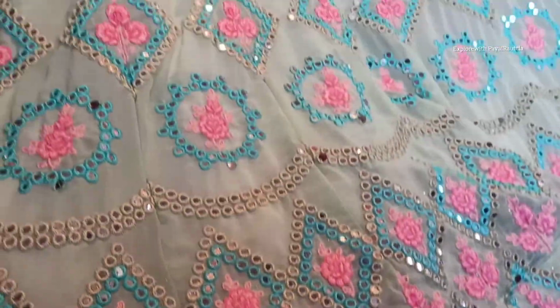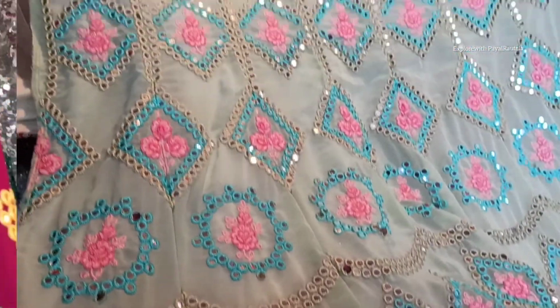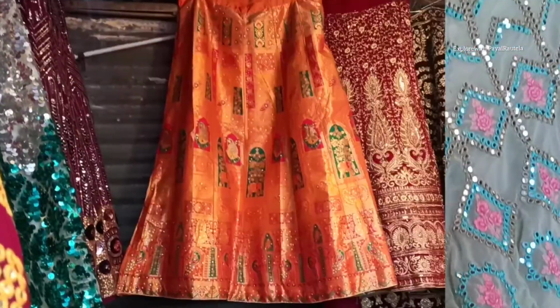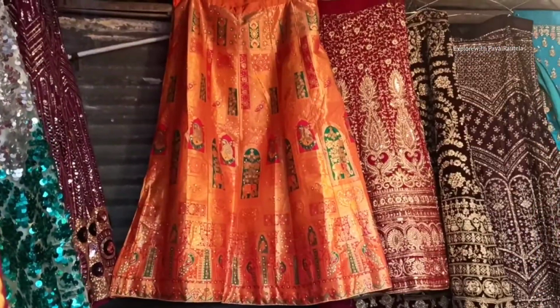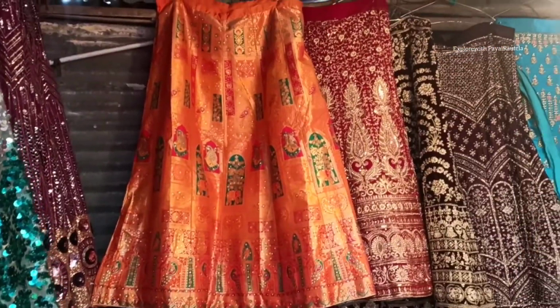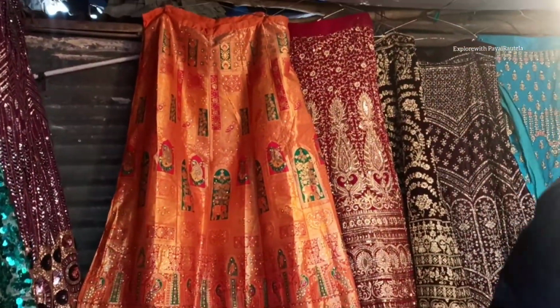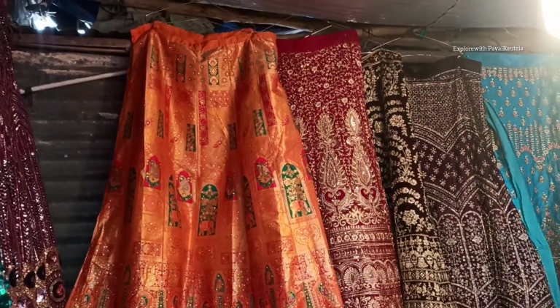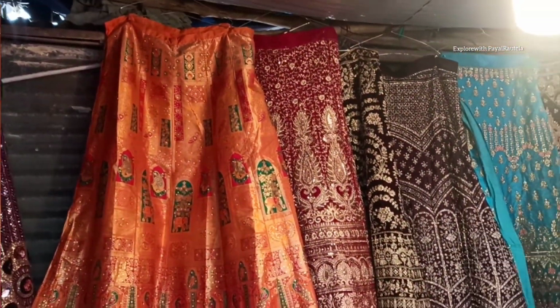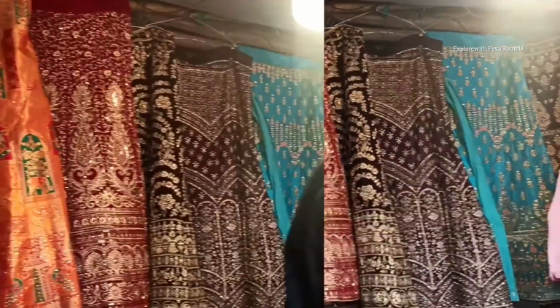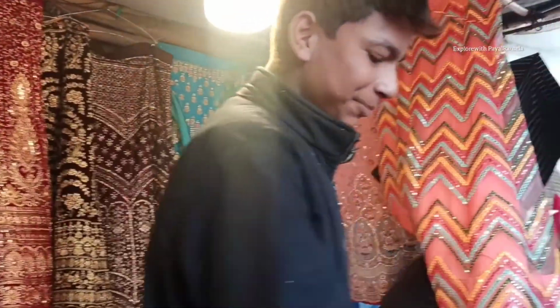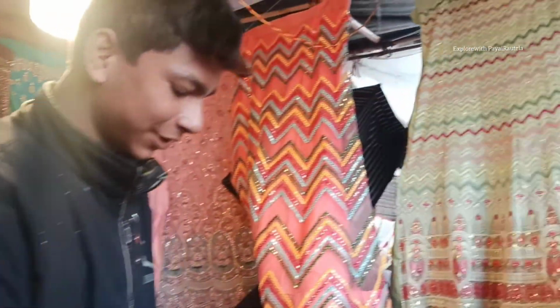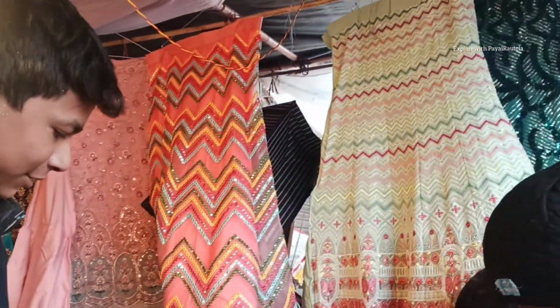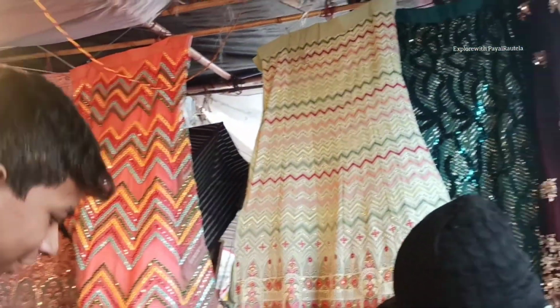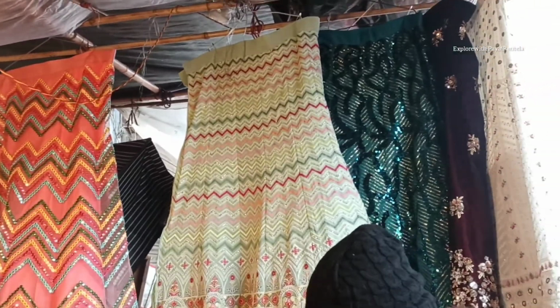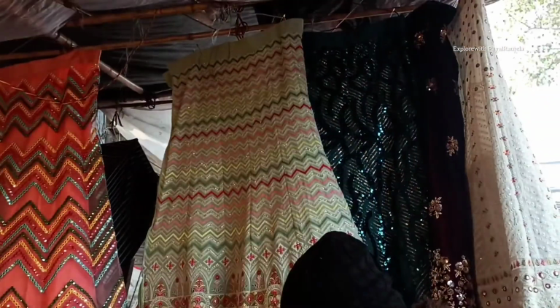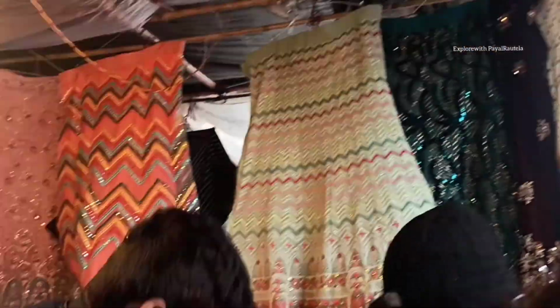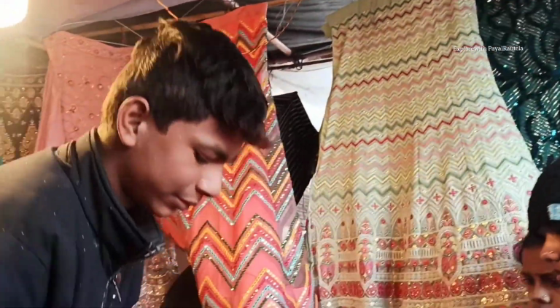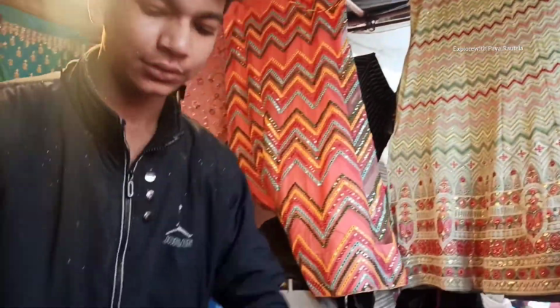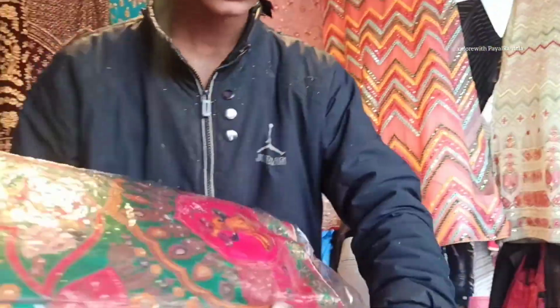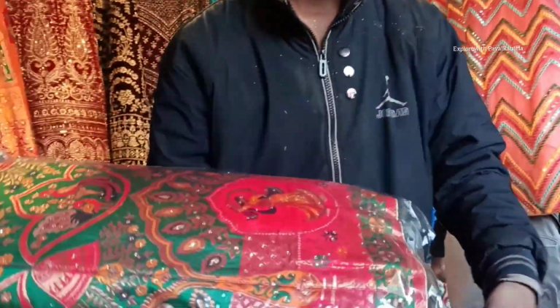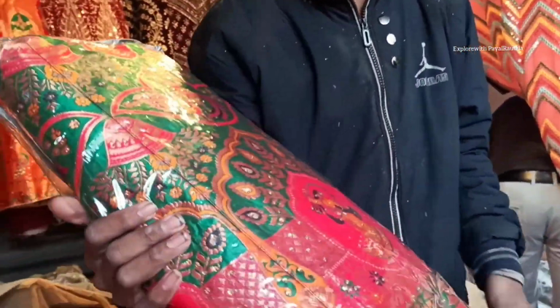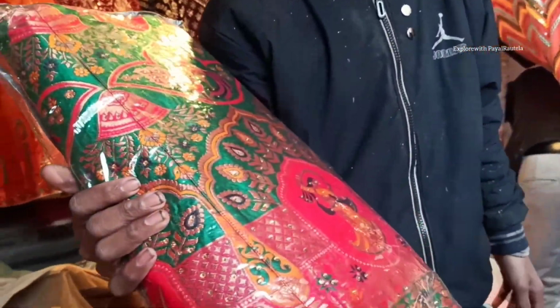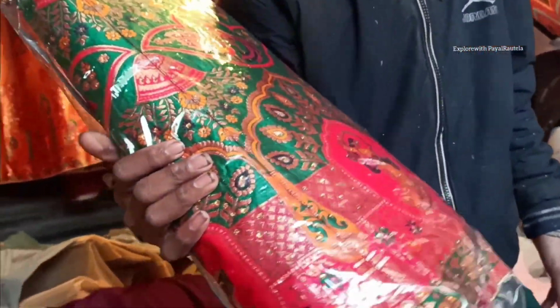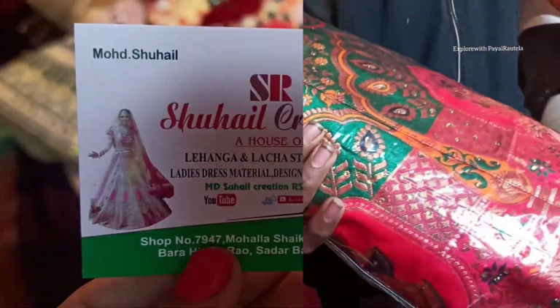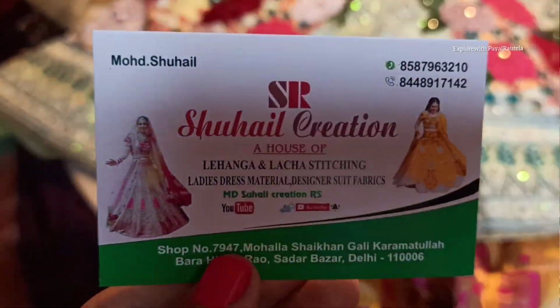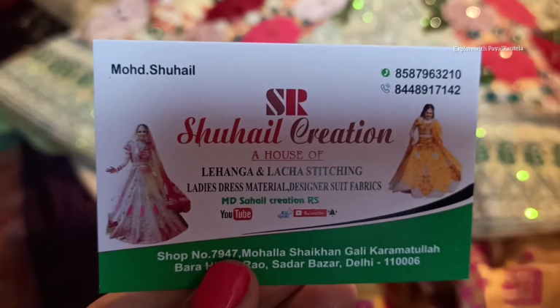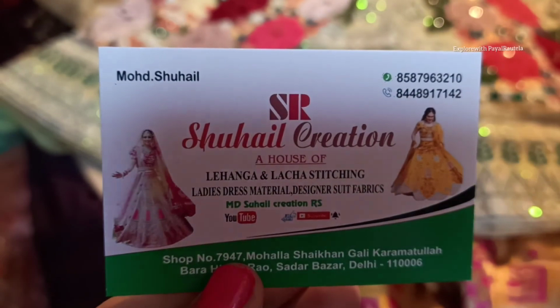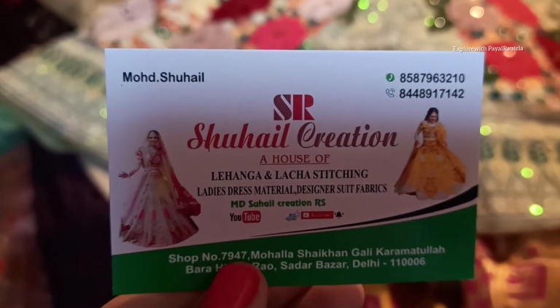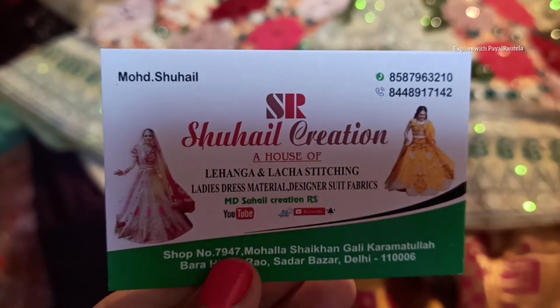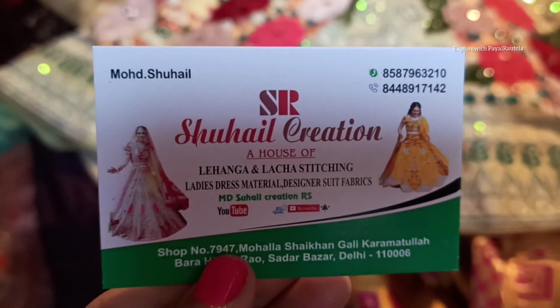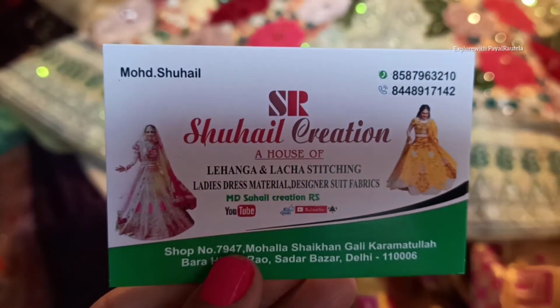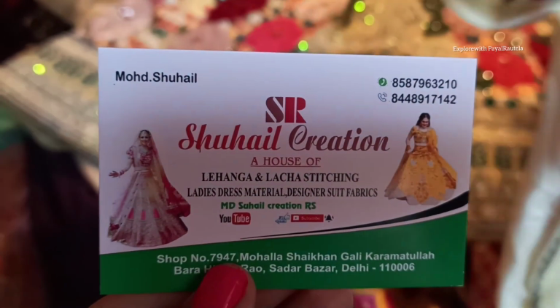You can go any day in the week — you don't need to come only on Sunday. You can purchase from here and the starting price is ₹900. This is a permanent shop, so you can visit any day.